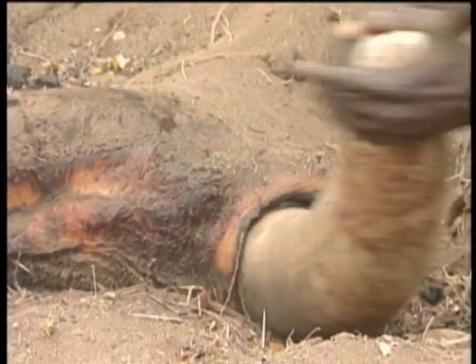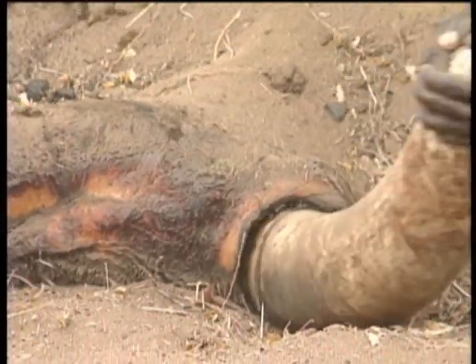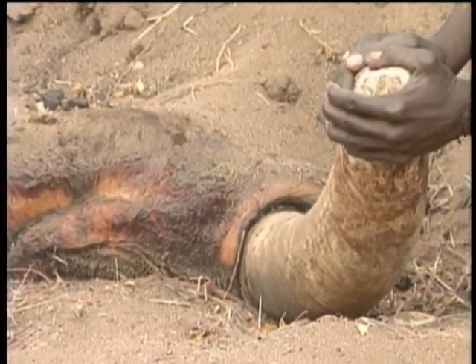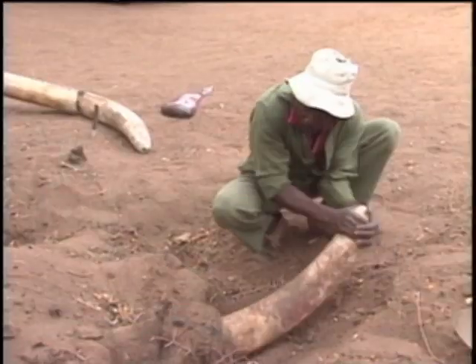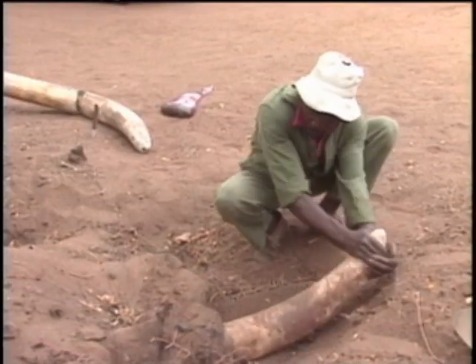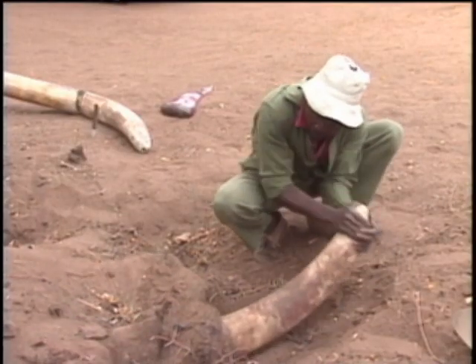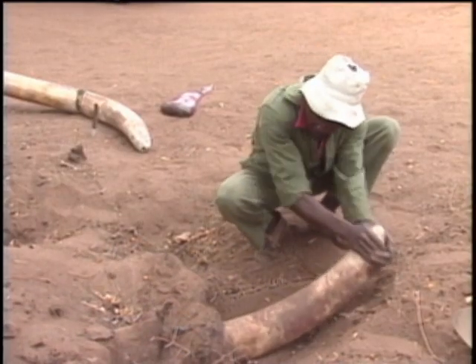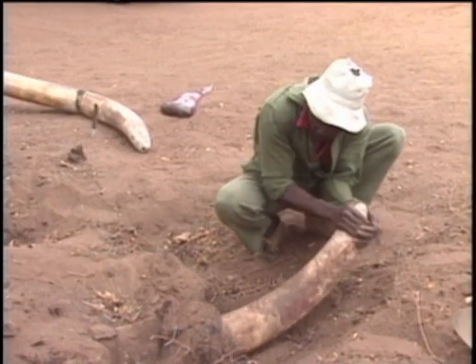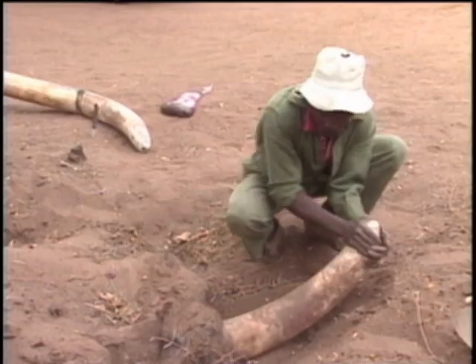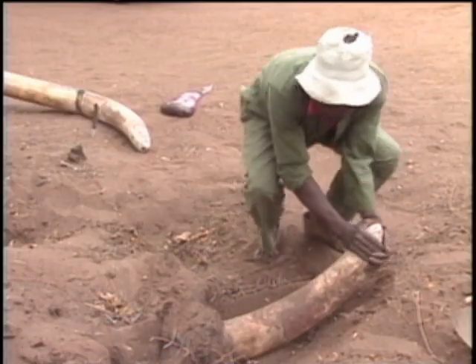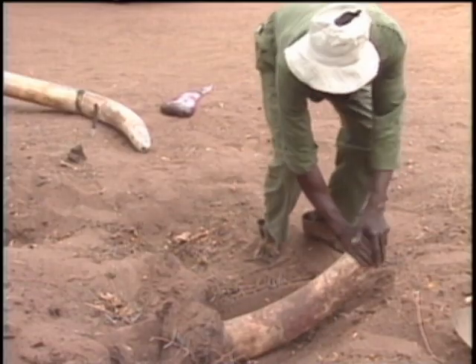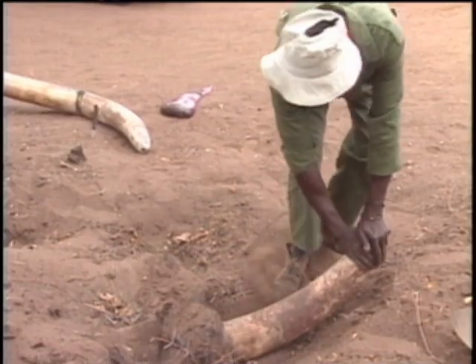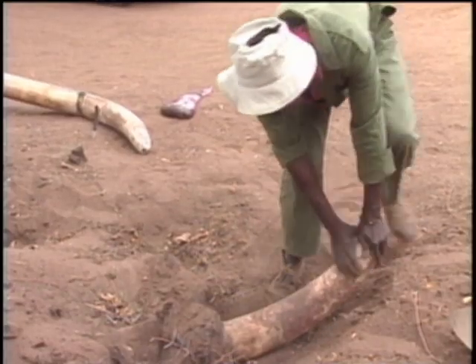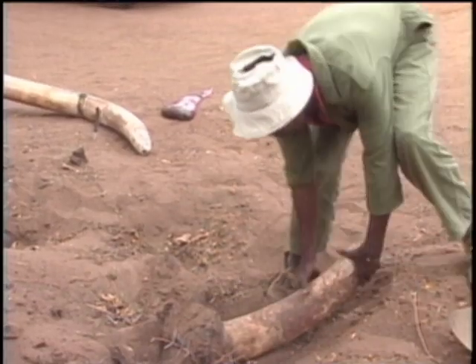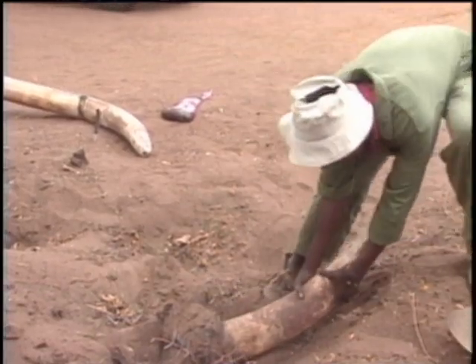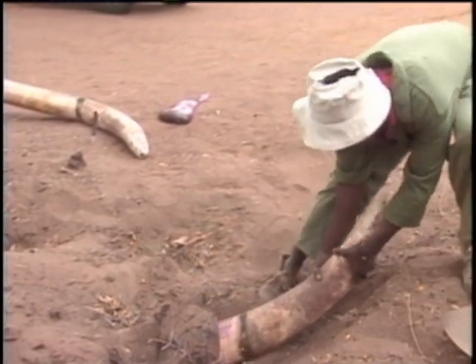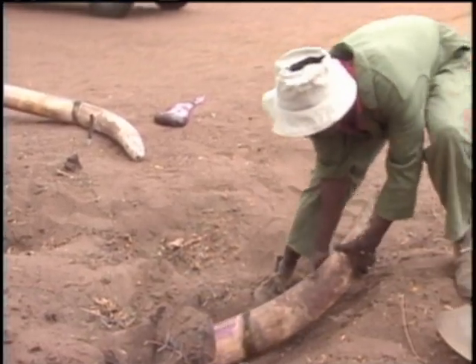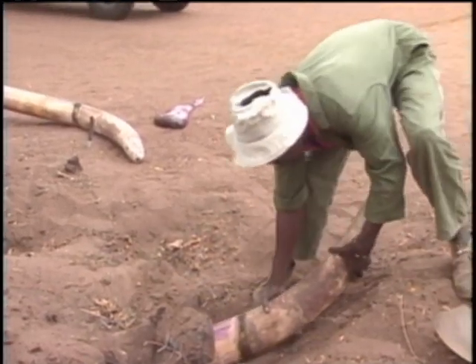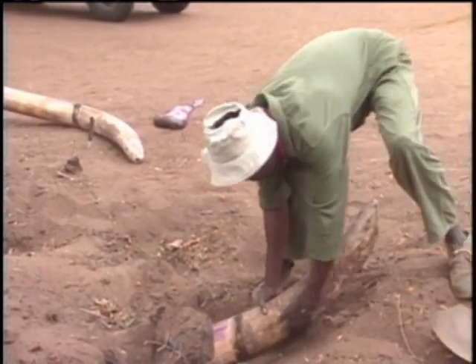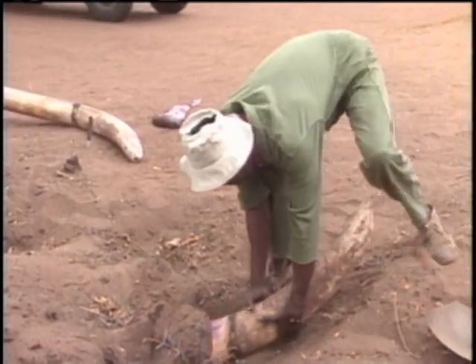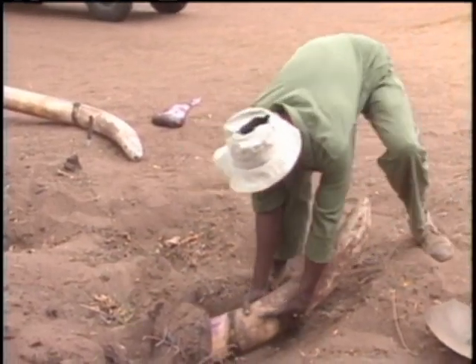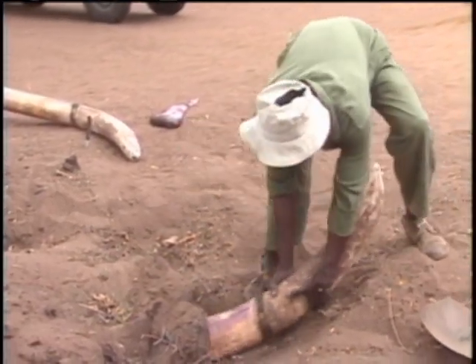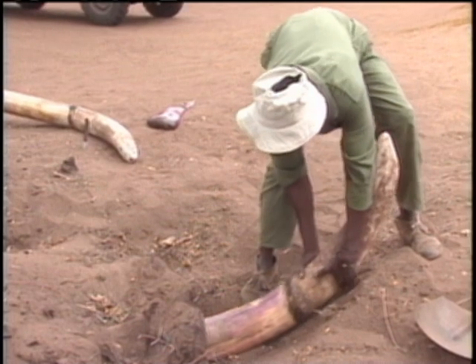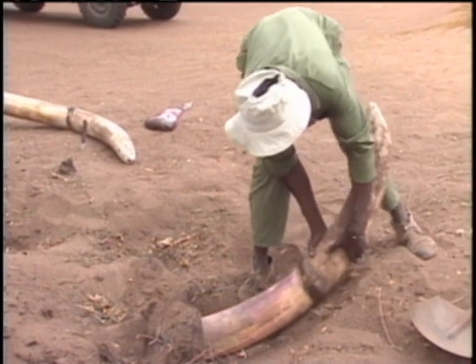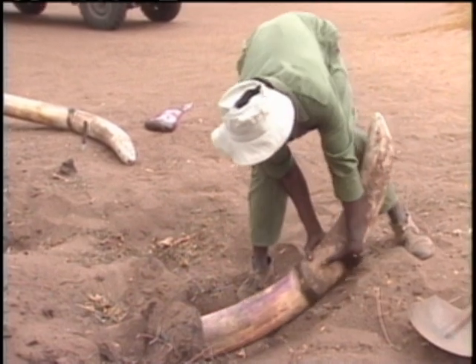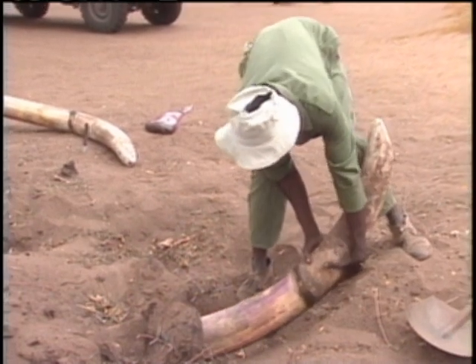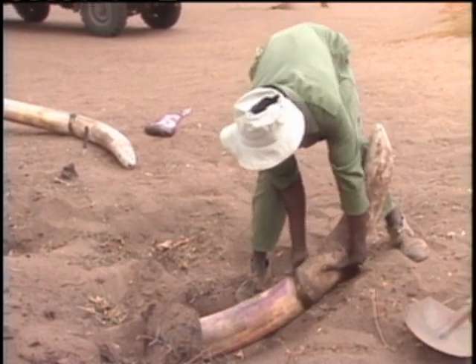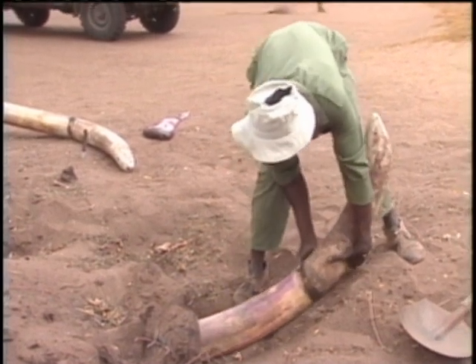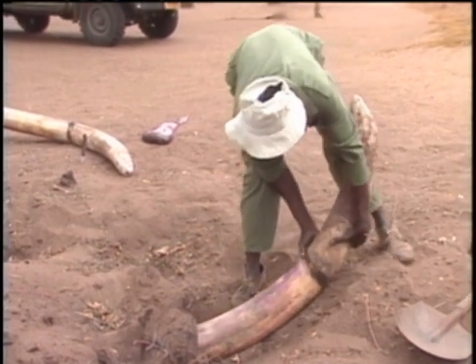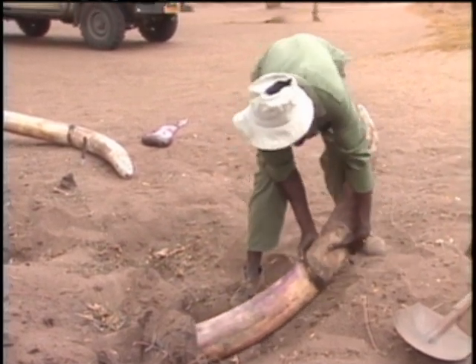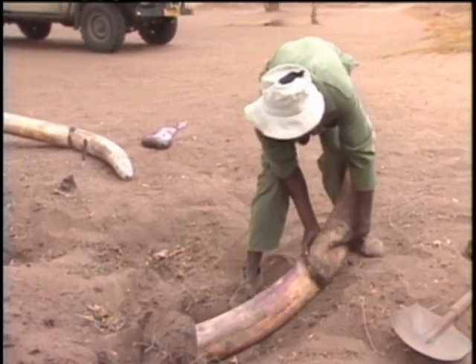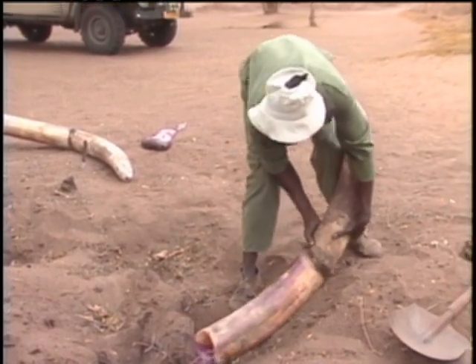Three days later, the tusks pulled out easily, and after weighing, they came out at 53 and 51 pounds apiece.